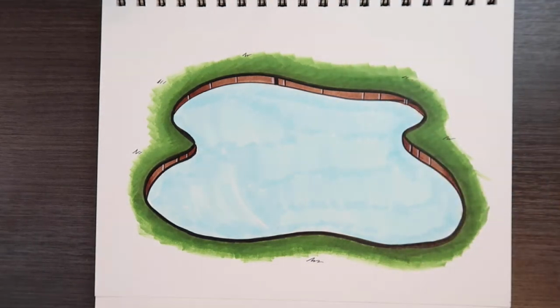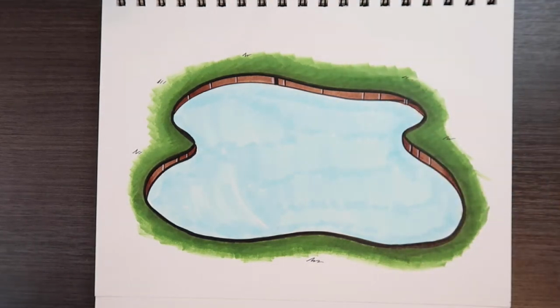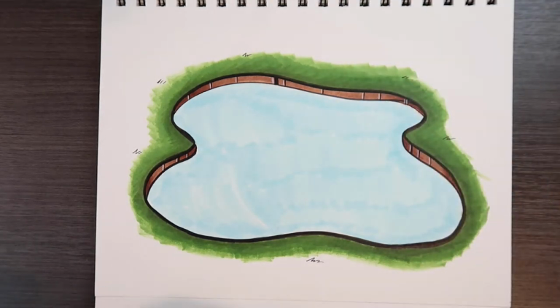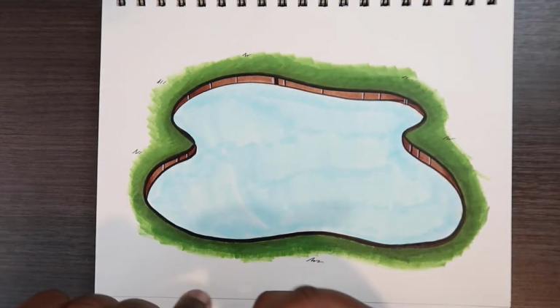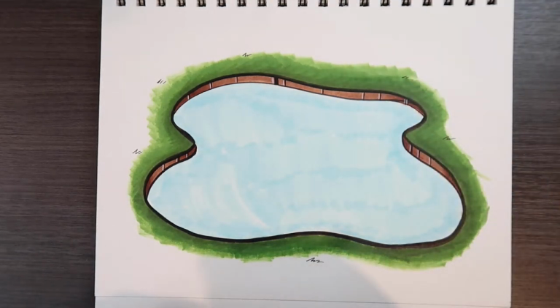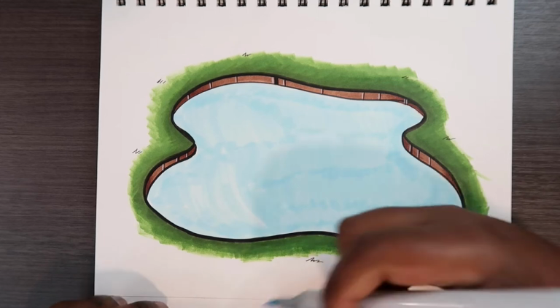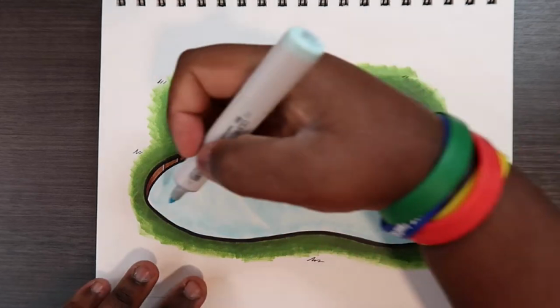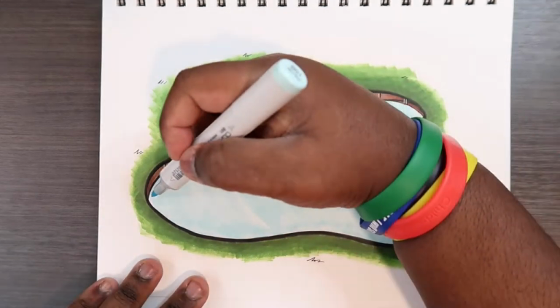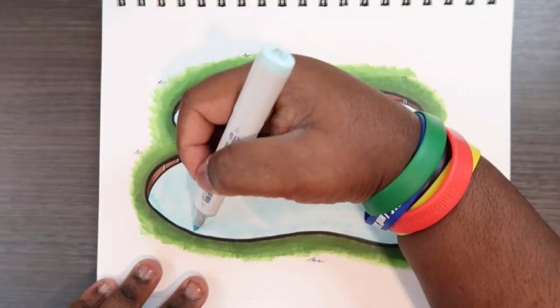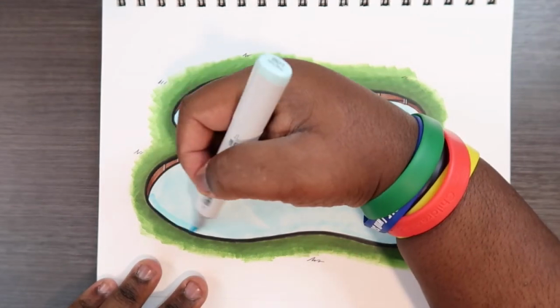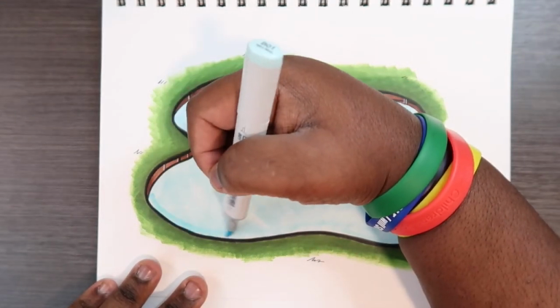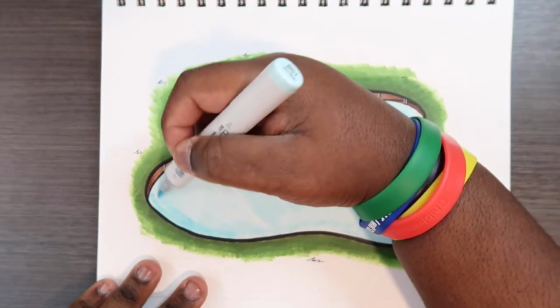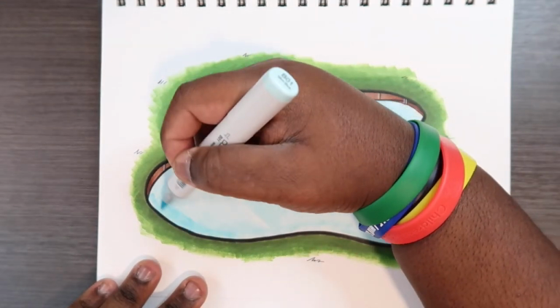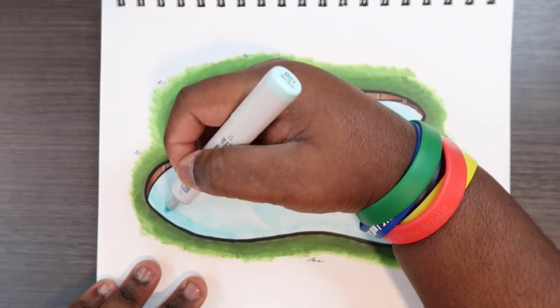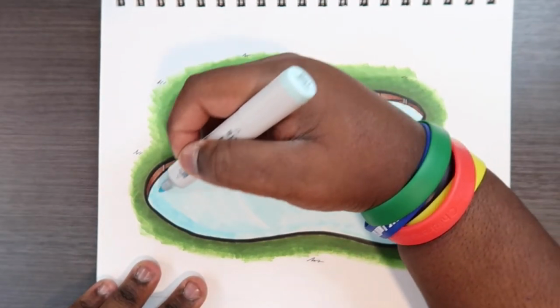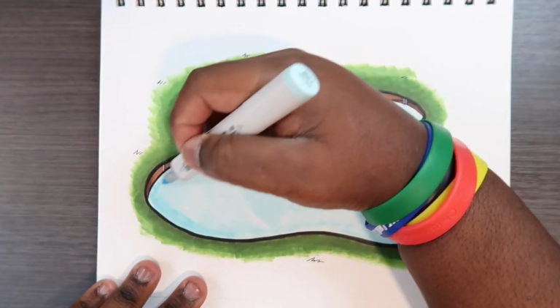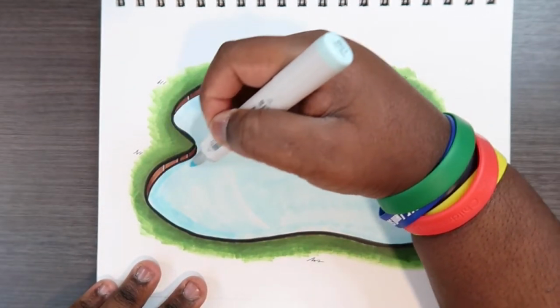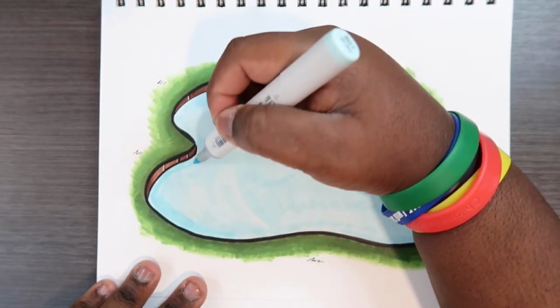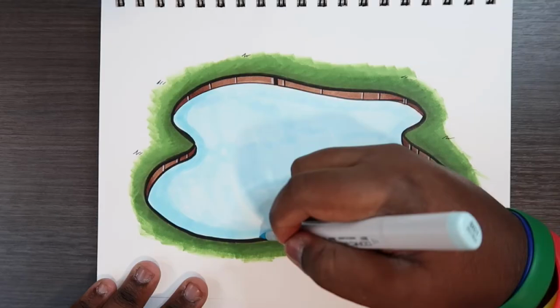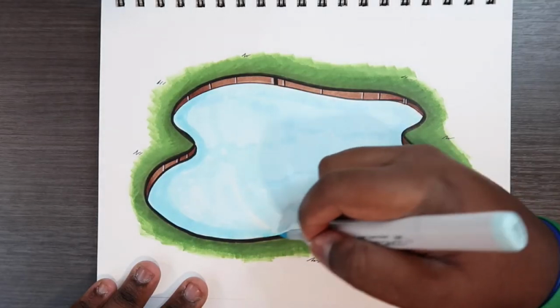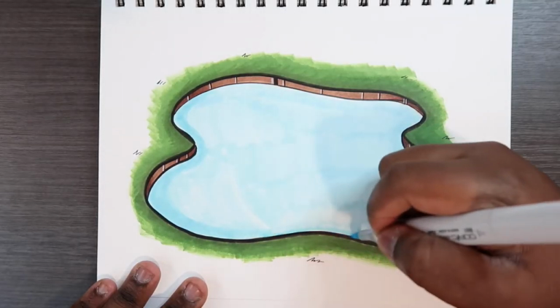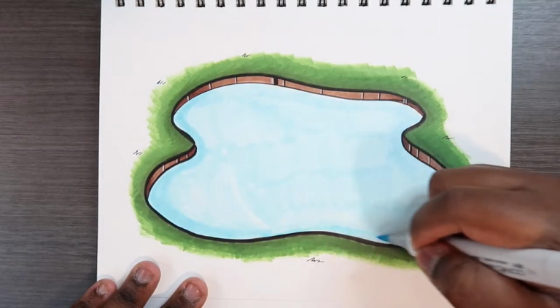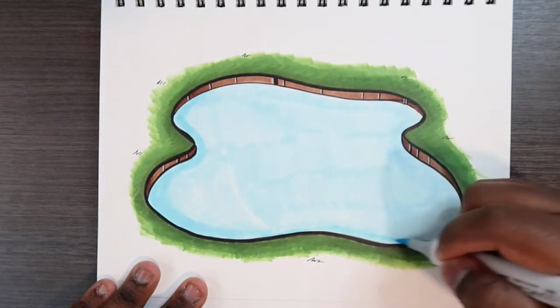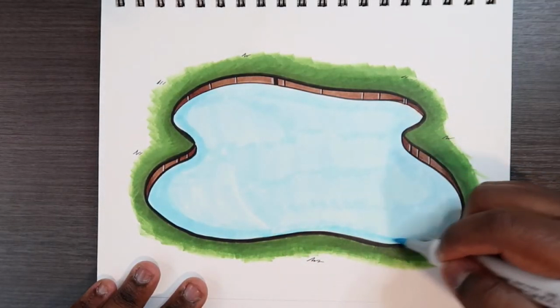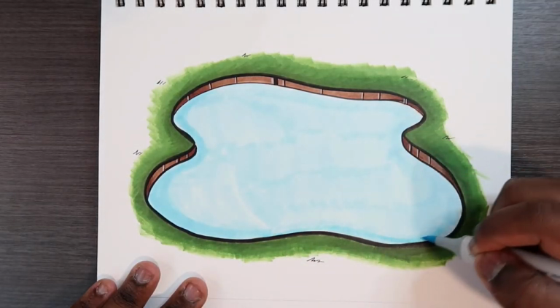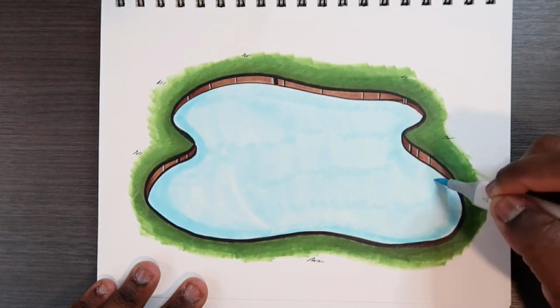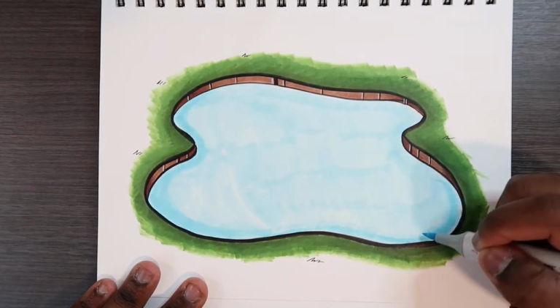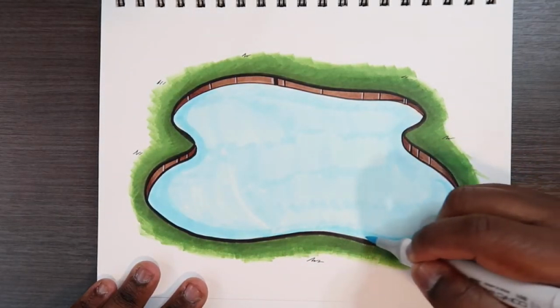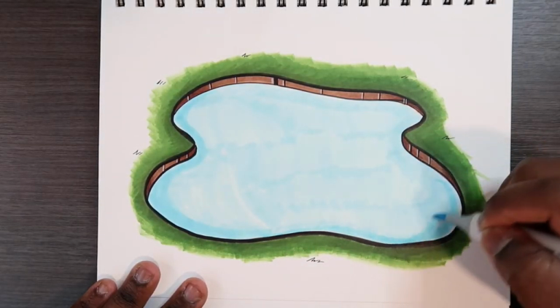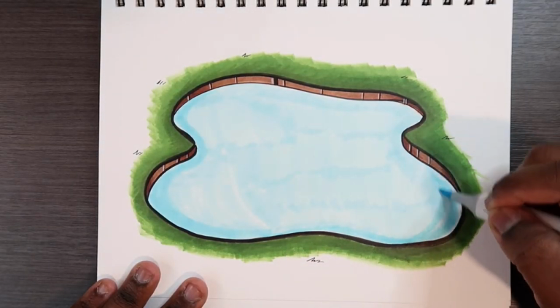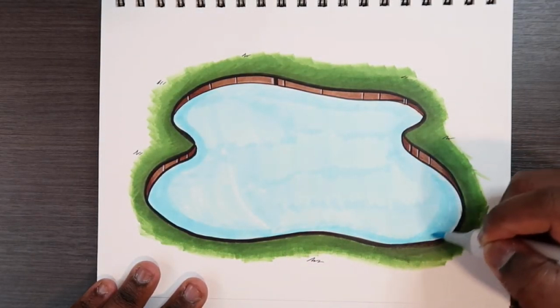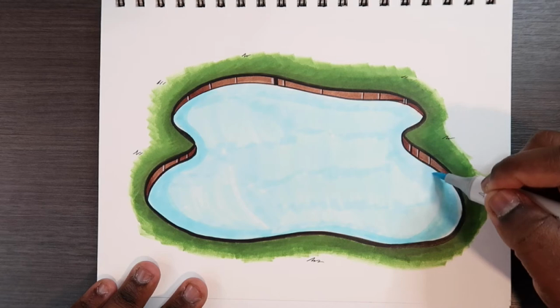Now we're going to take our B01, which is our mid-tone, and just go around the outer regions of this lake here. It might not be the easiest to see, but as long as we get those colors in place, we should be fine.